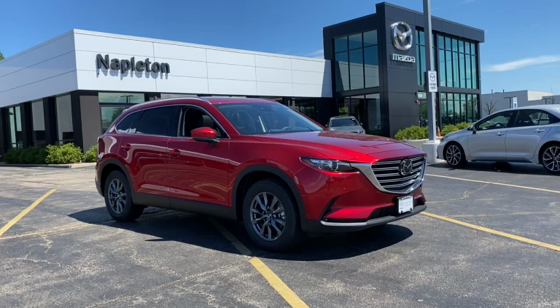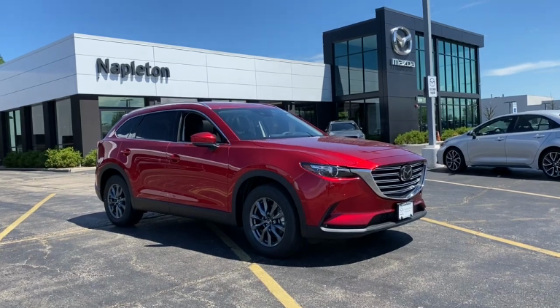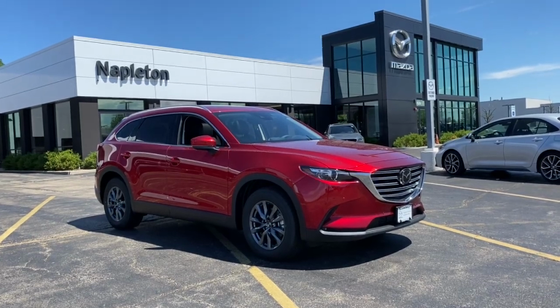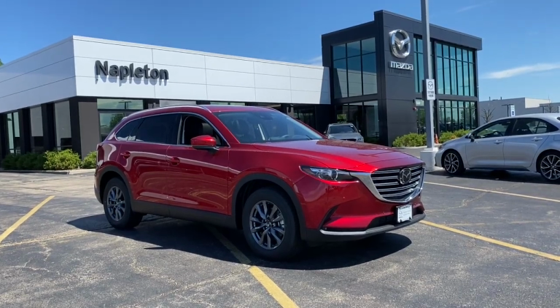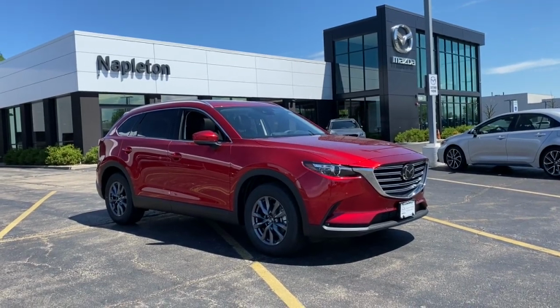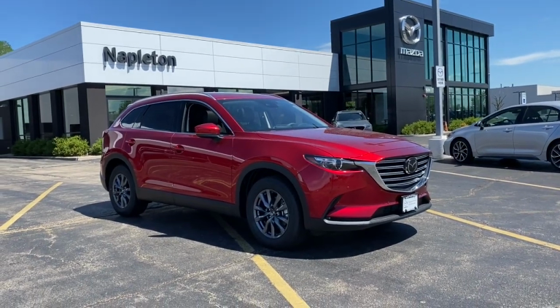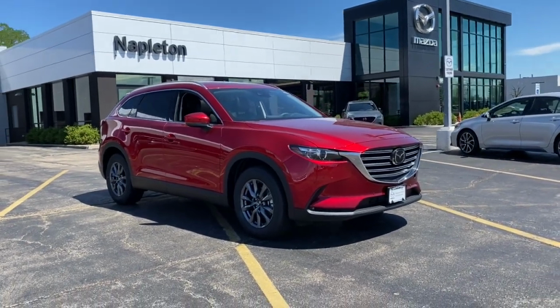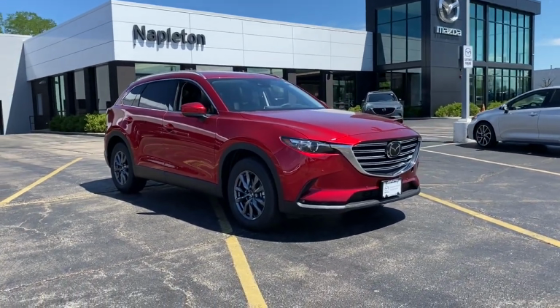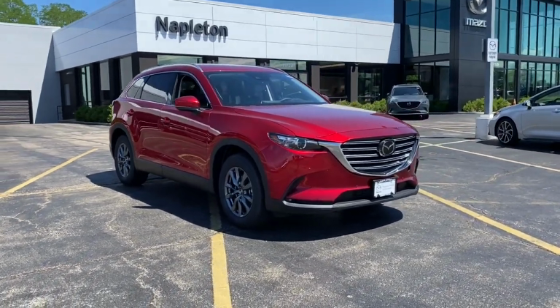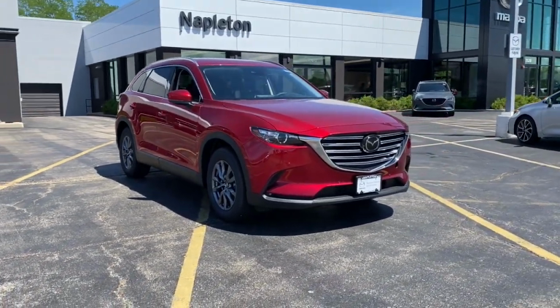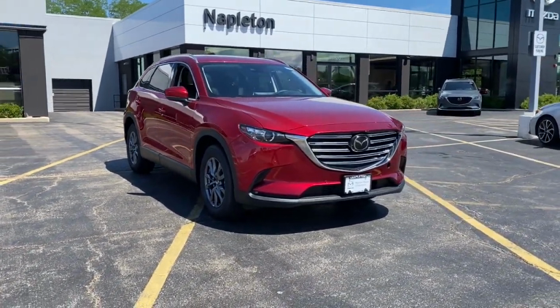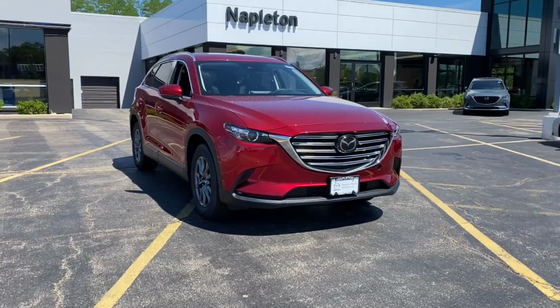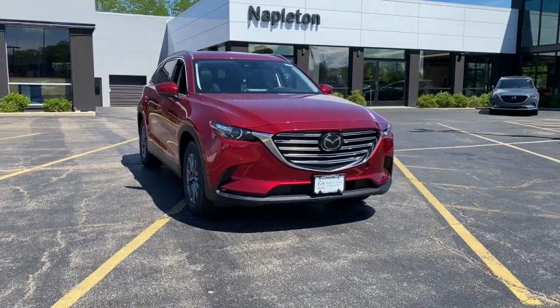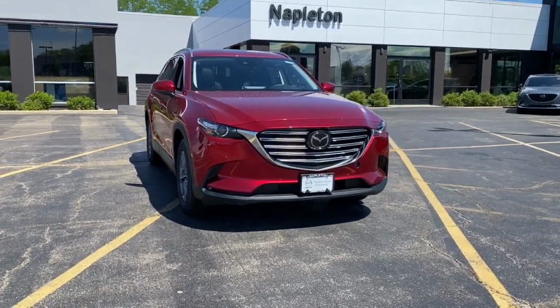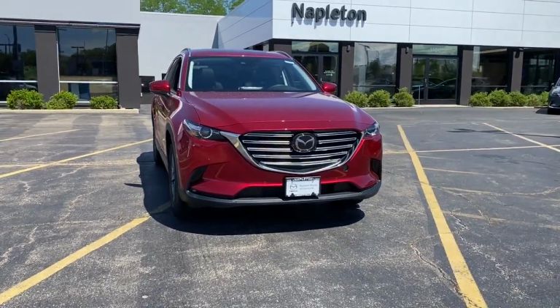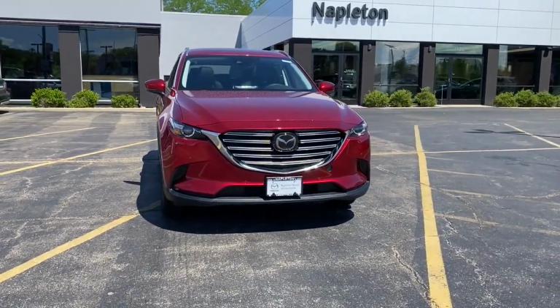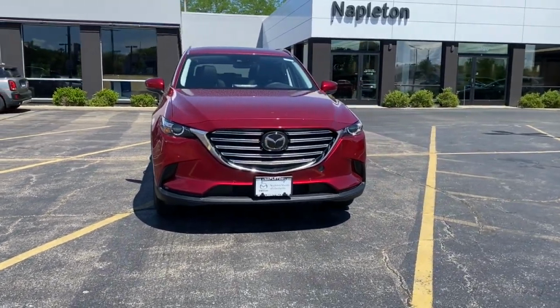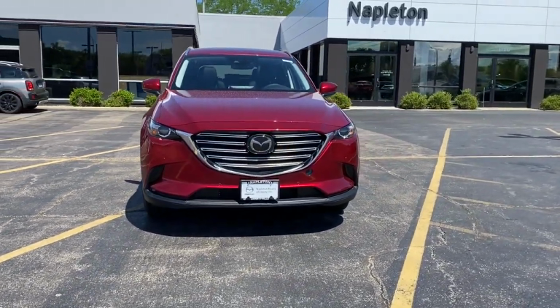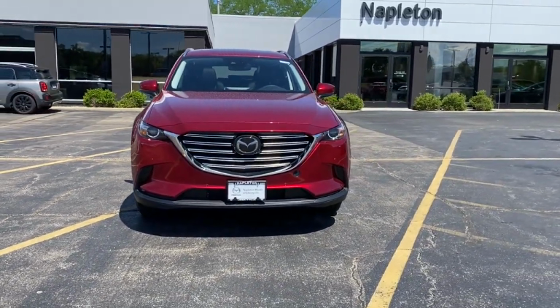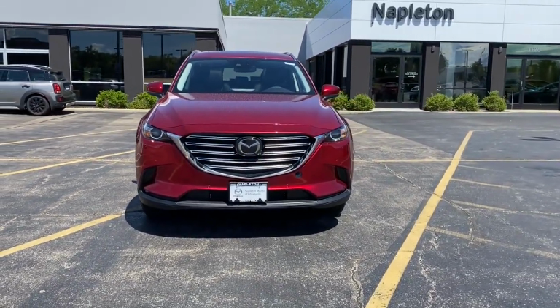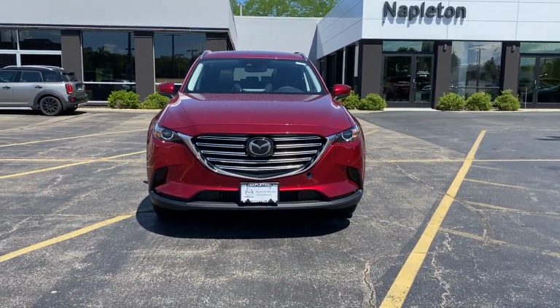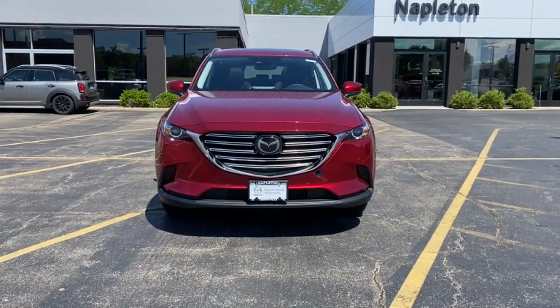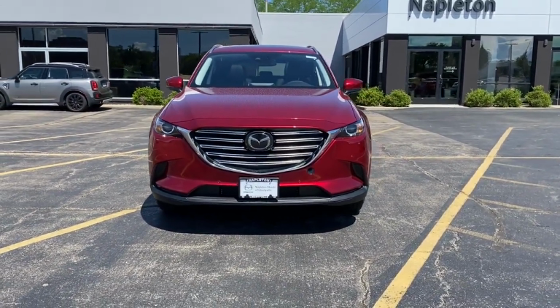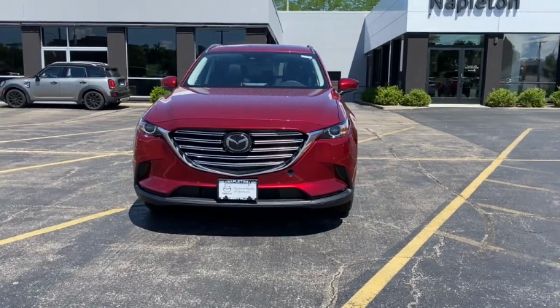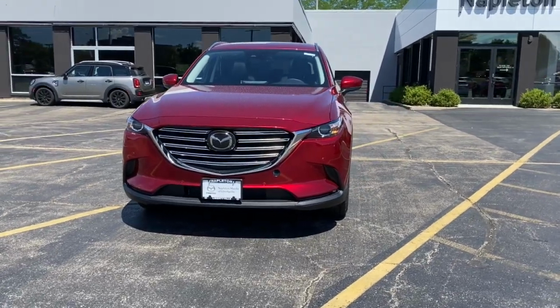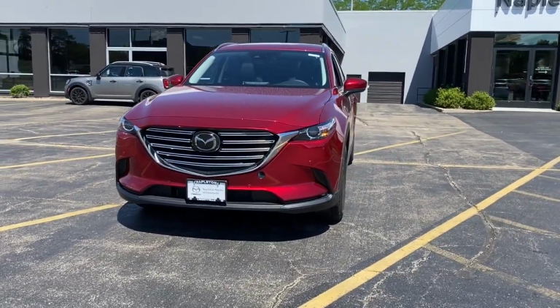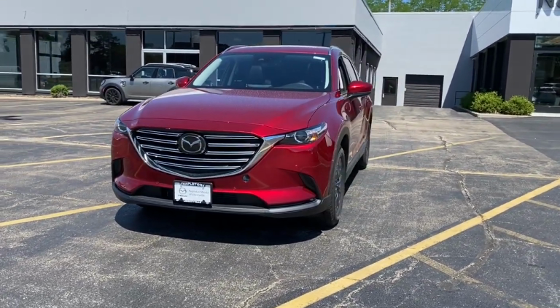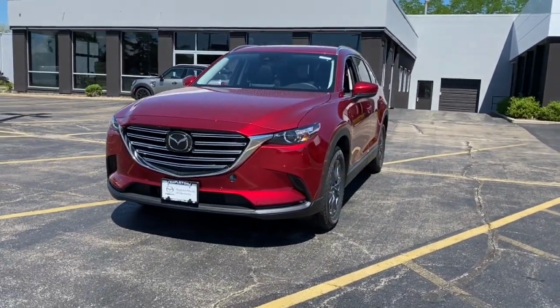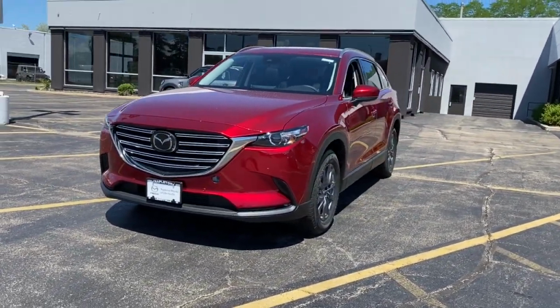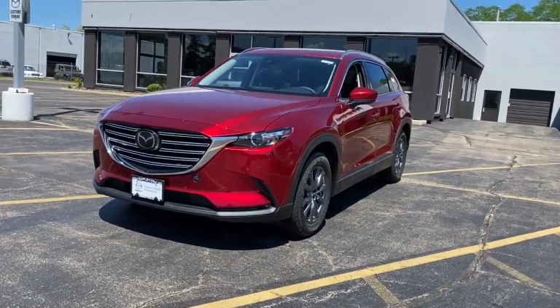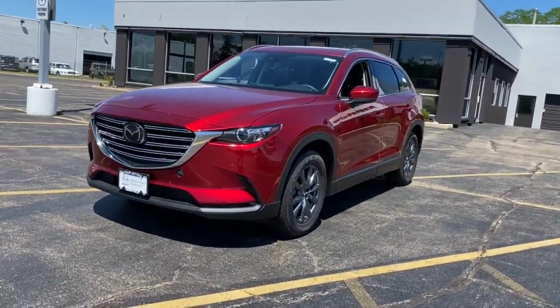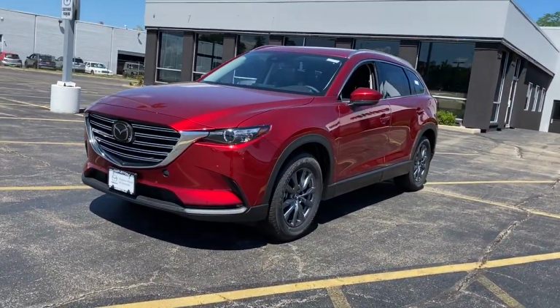Hop into the 2021 Mazda CX-9. This family-friendly Mazda CX-9 blends driving fun with three-row practicality. You'll love its near-luxury feel, sweeping lines, and zoom-zoom power.